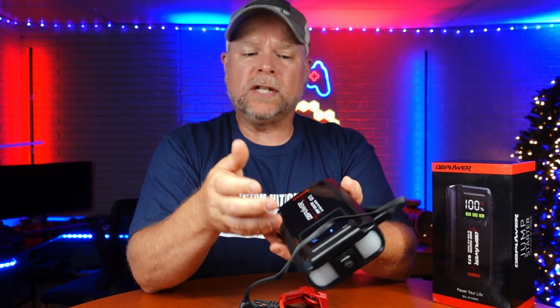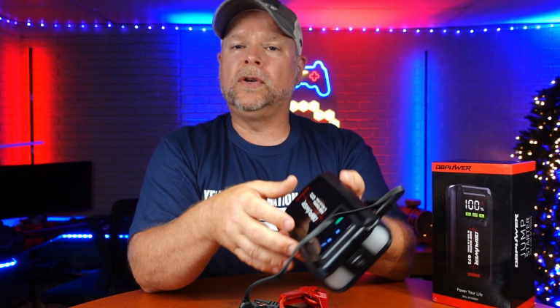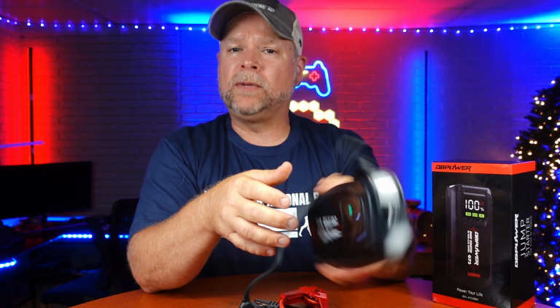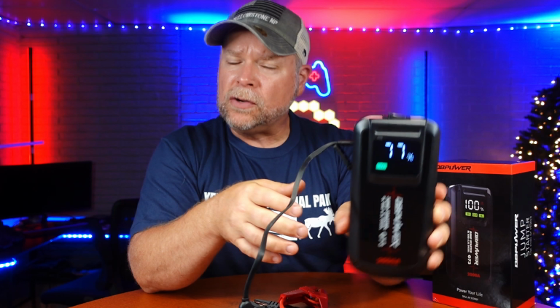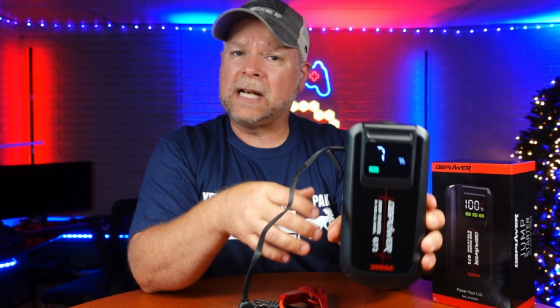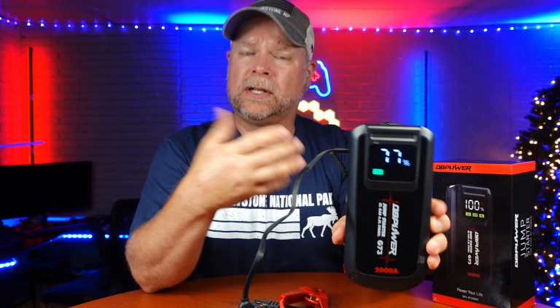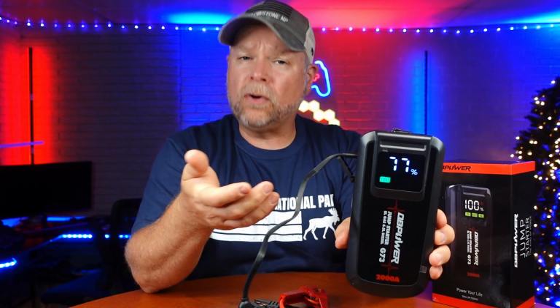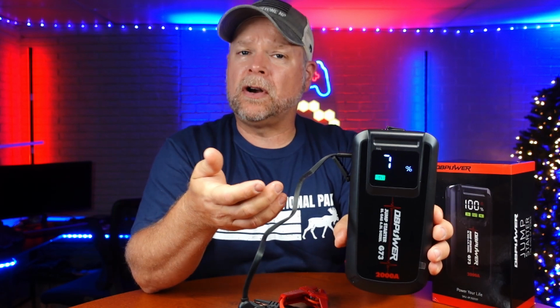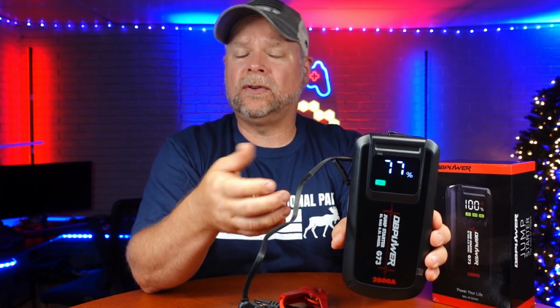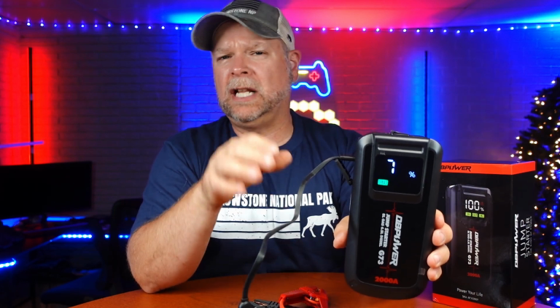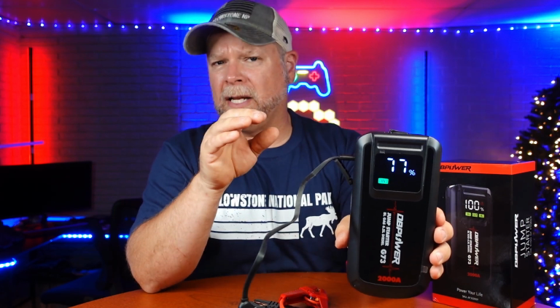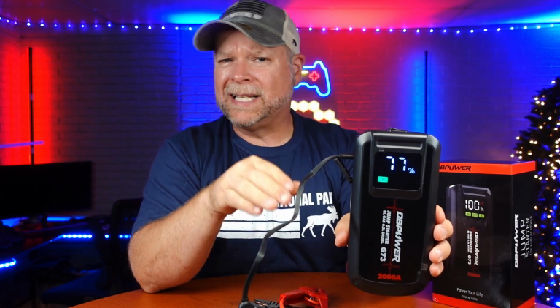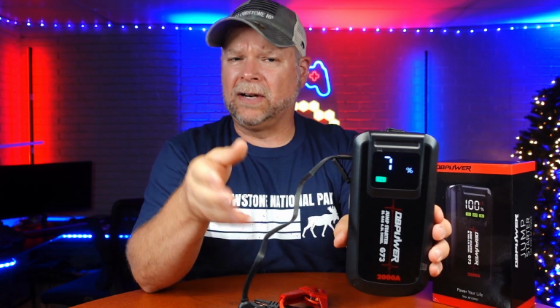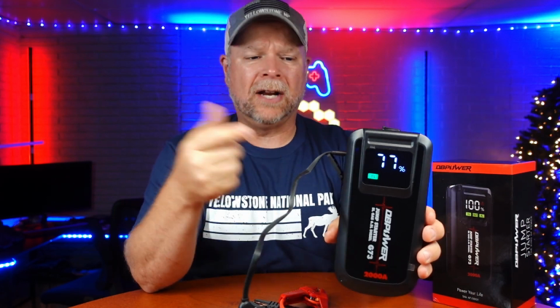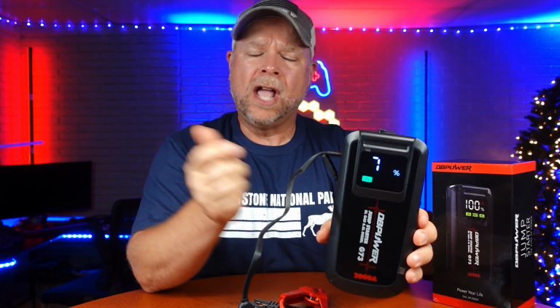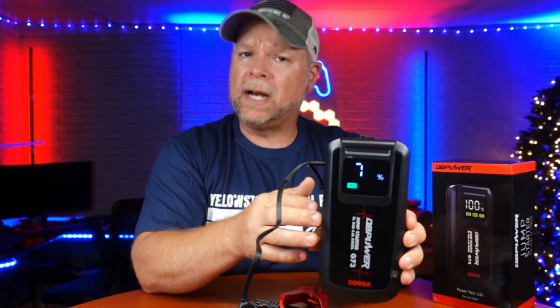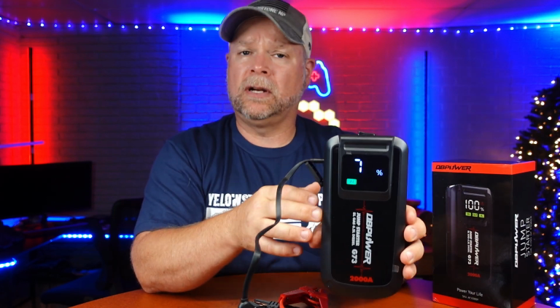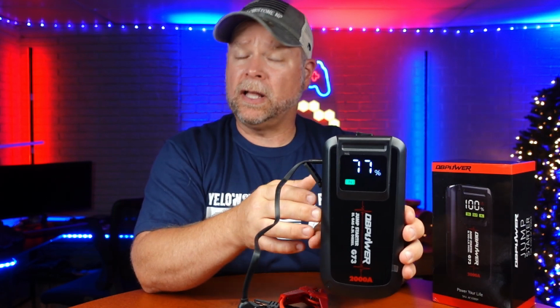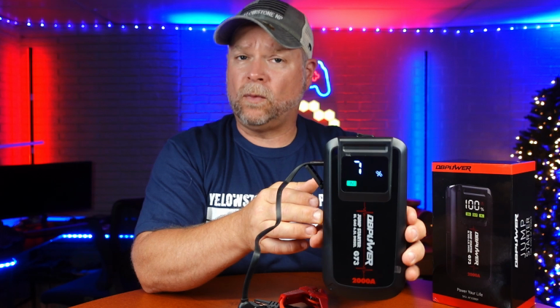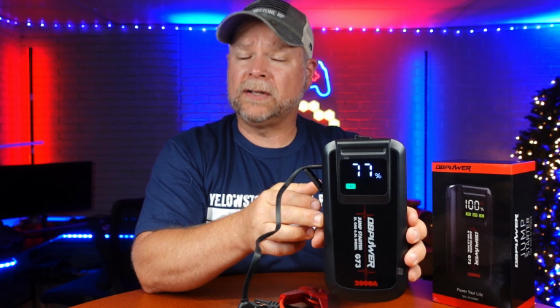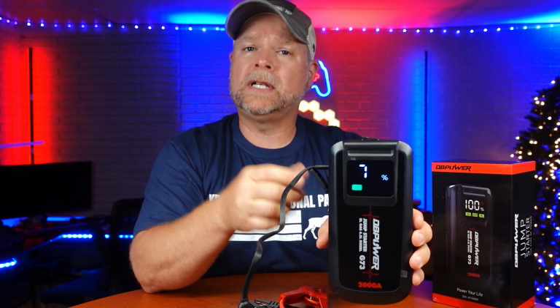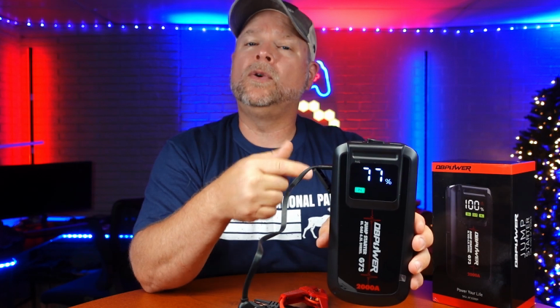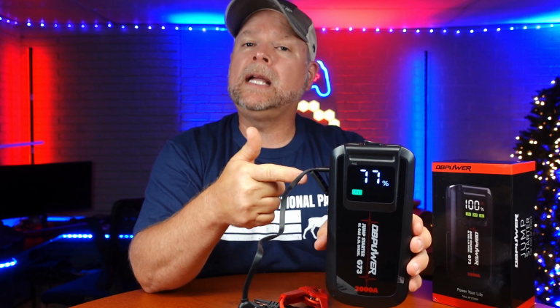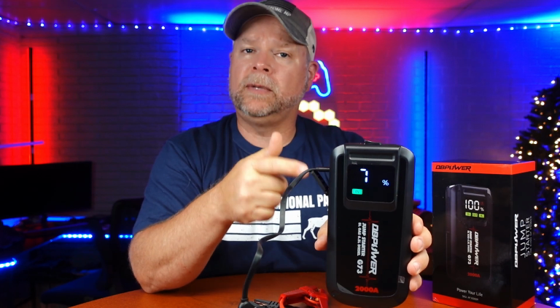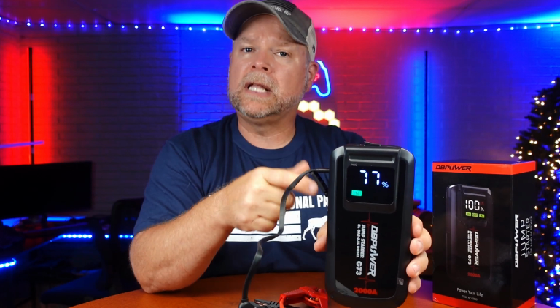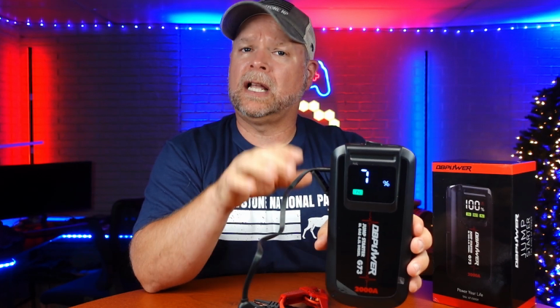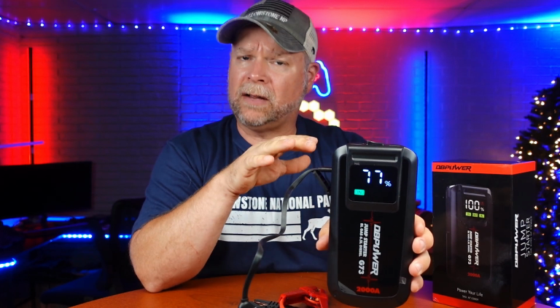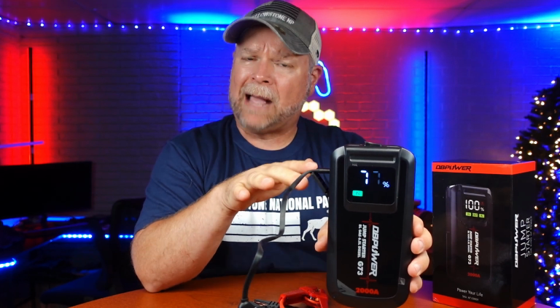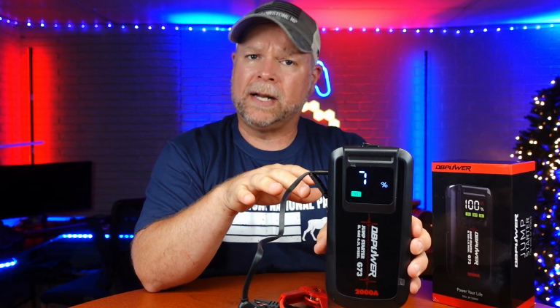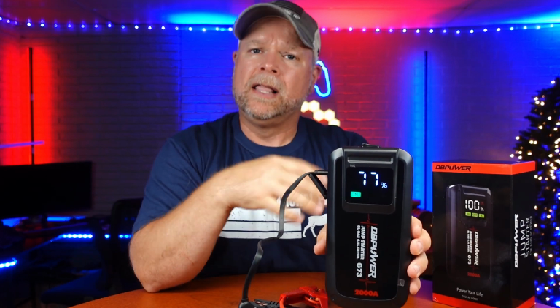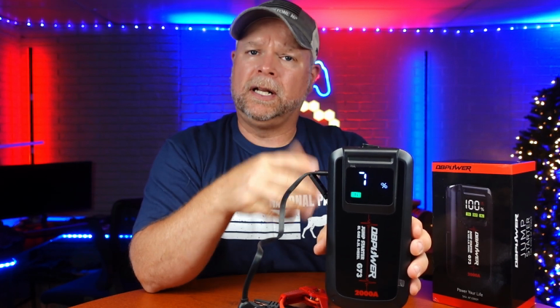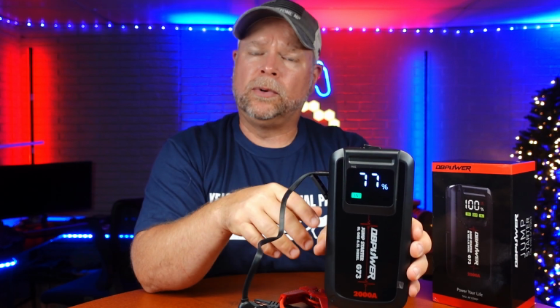Now this one will do up to 2,000 amps. In order to start a vehicle you're going to need between 600 and 800. Your running amps are going to be about 1,000 amps, and then your peak amps are going to be 2,000 — like if you've got a flat battery that really needs to be pushed.